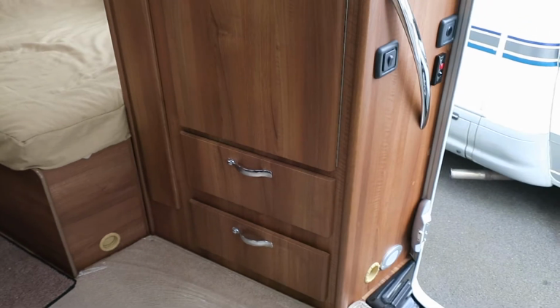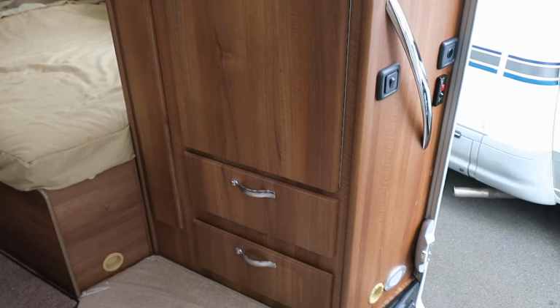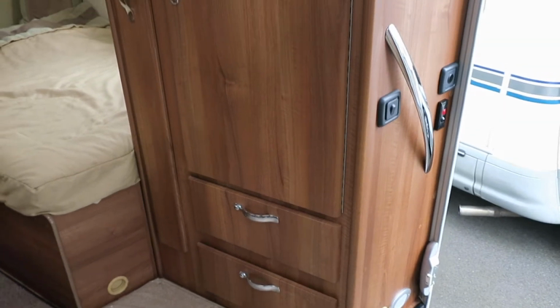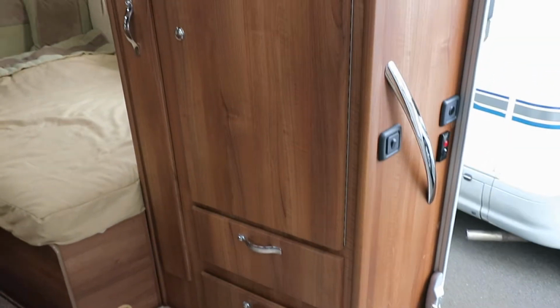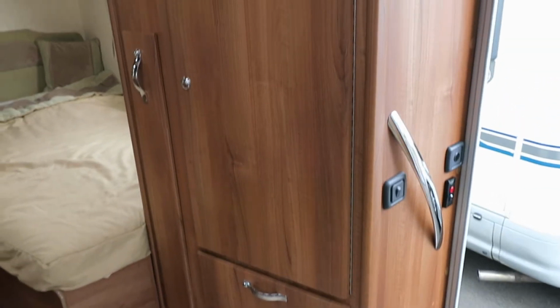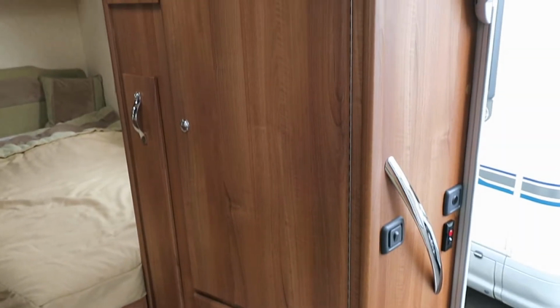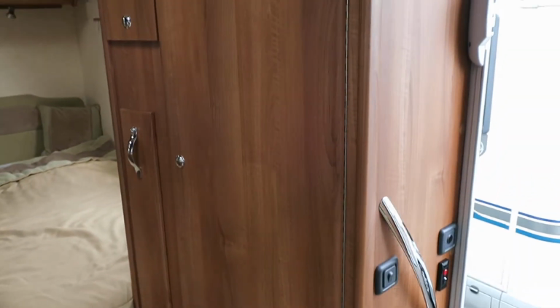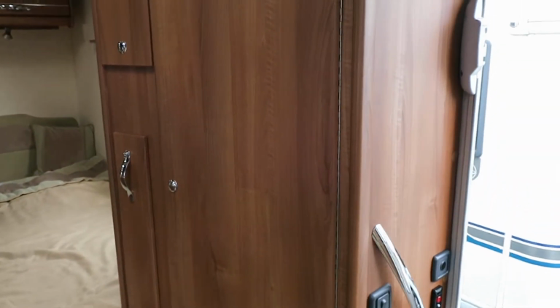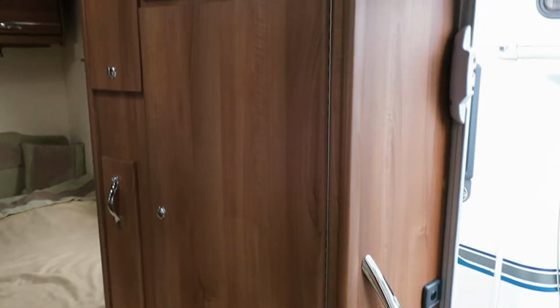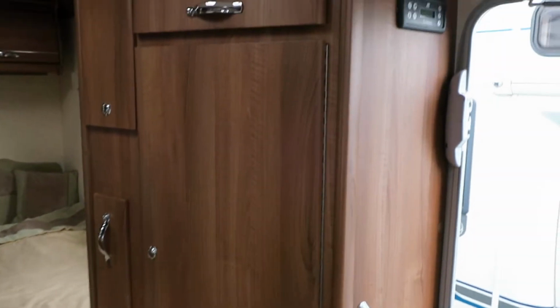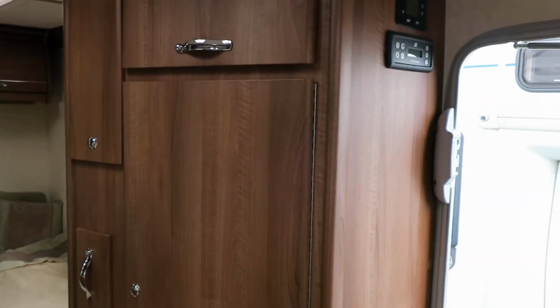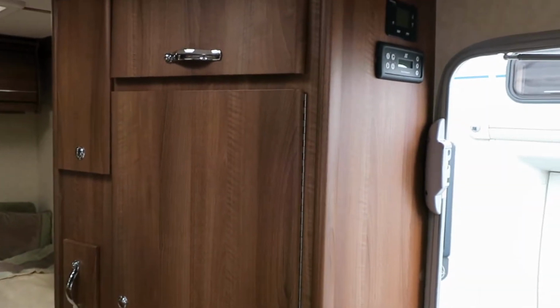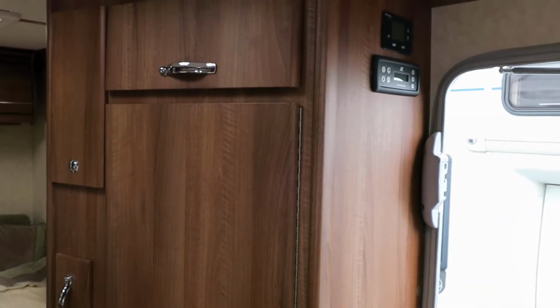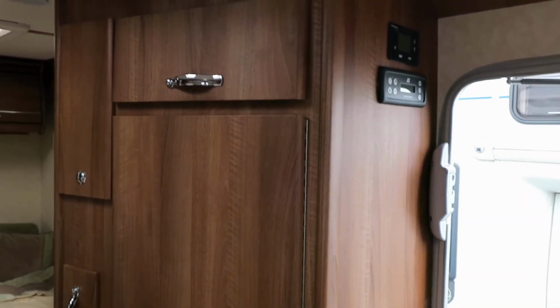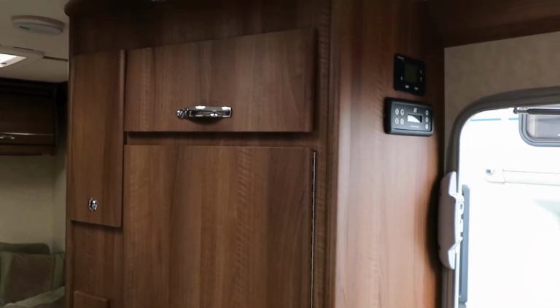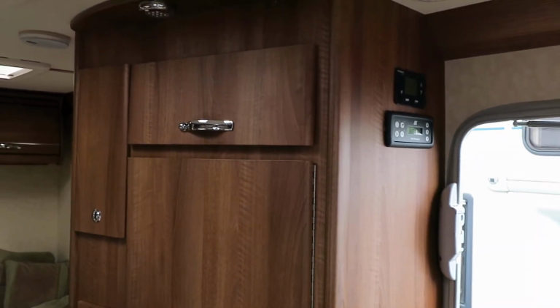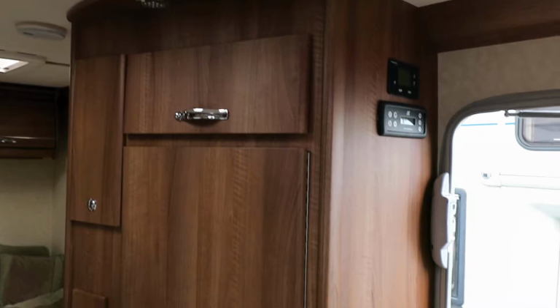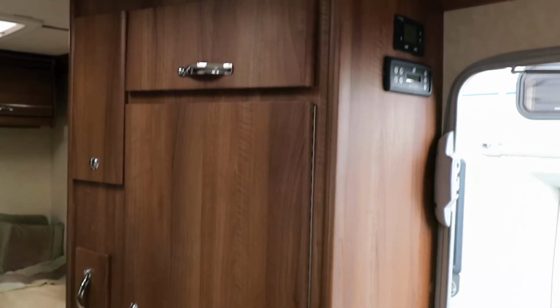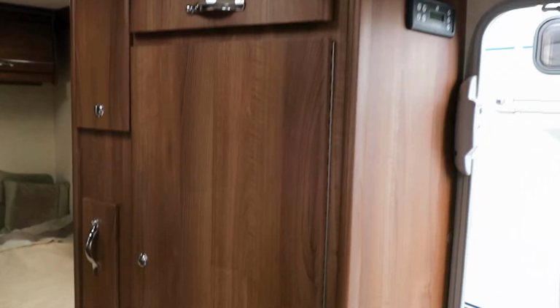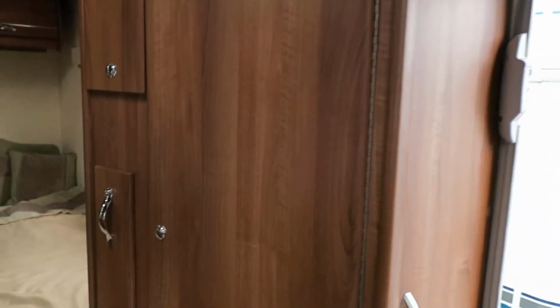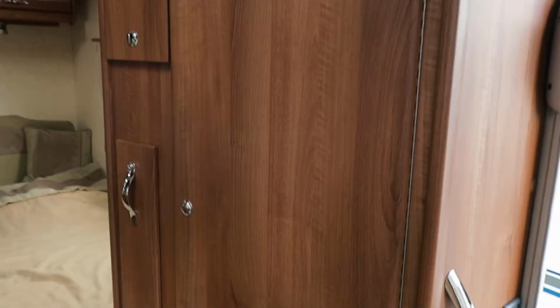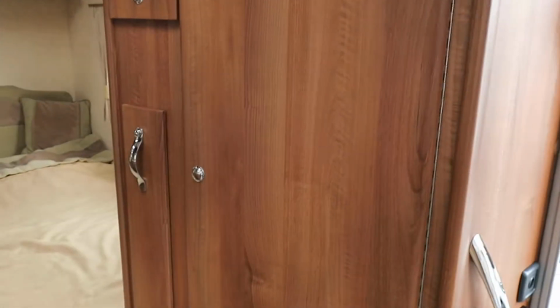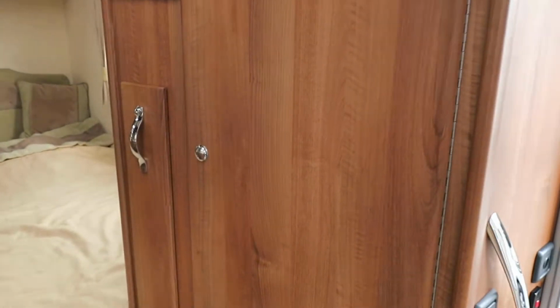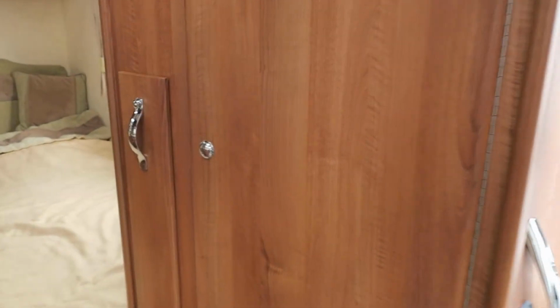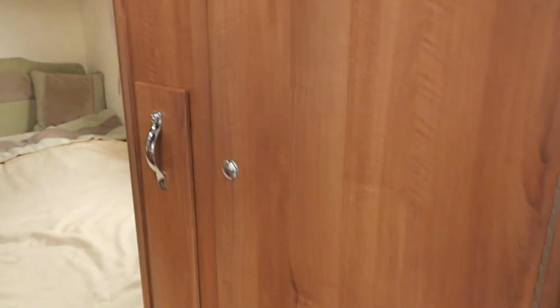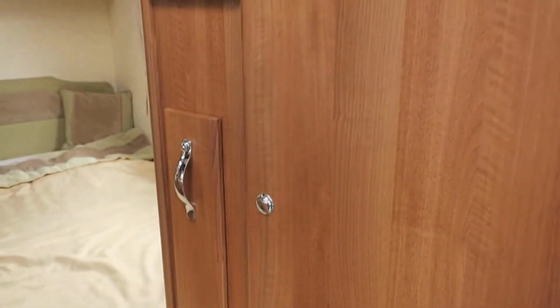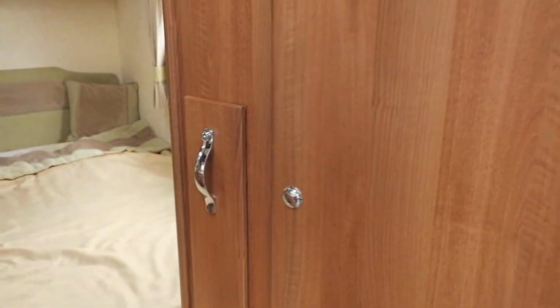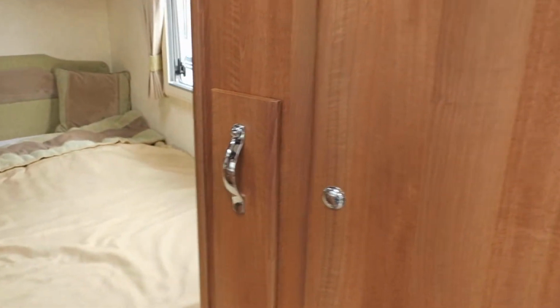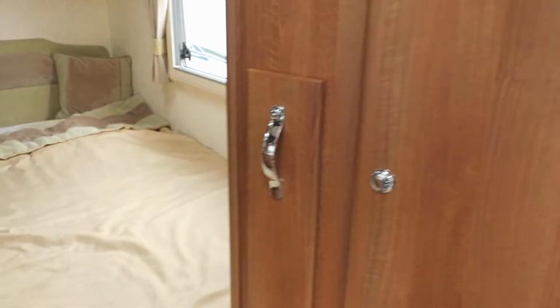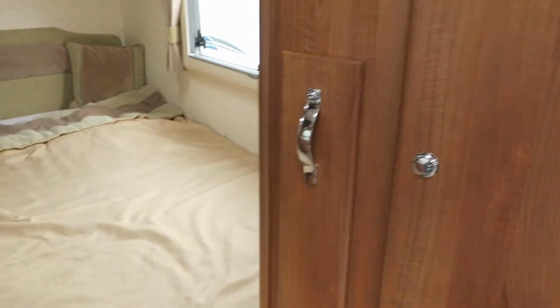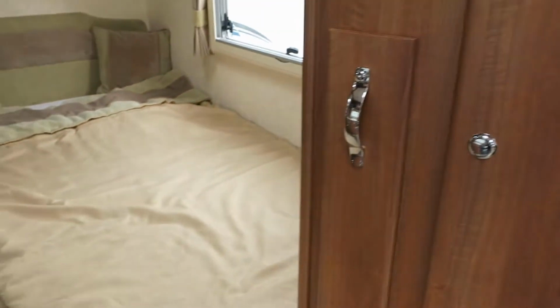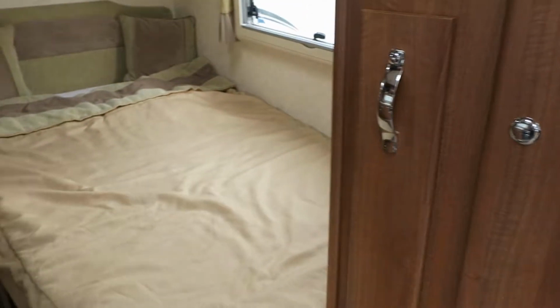Over to the right-hand side of the motorhome you'll see a nice wardrobe locker — lots of storage.